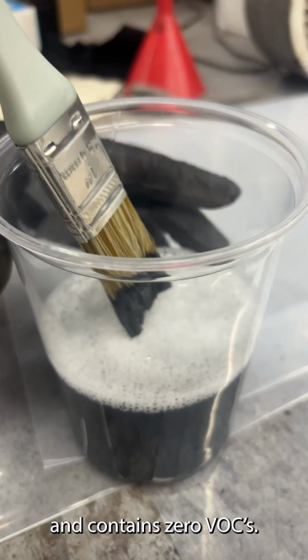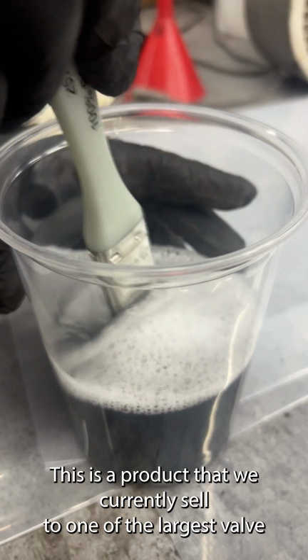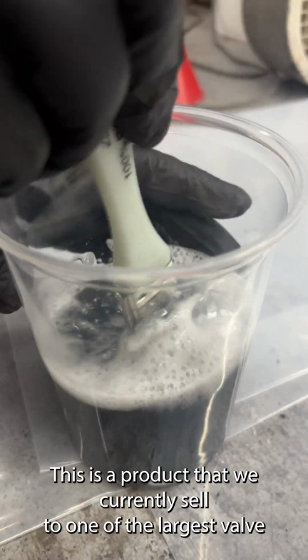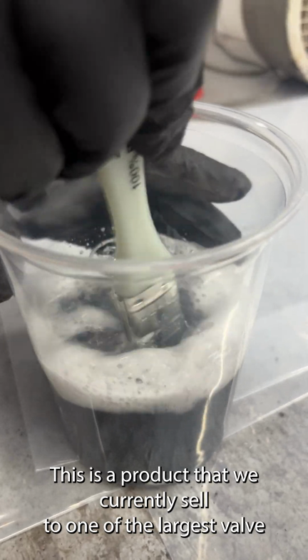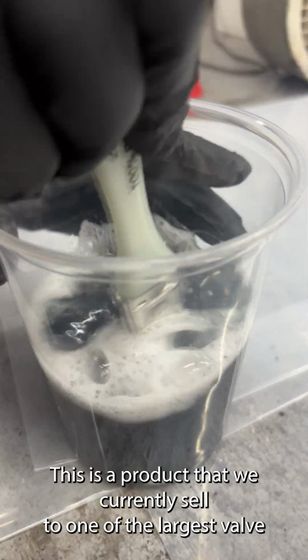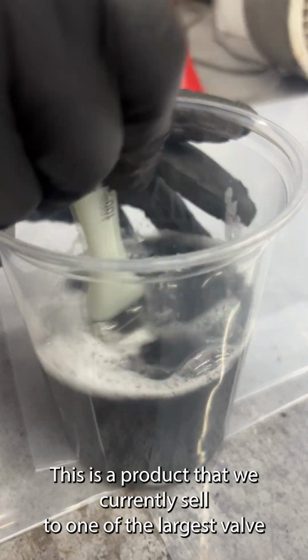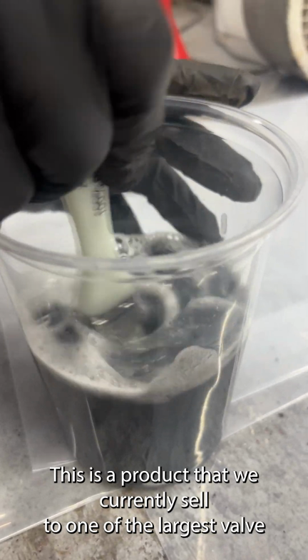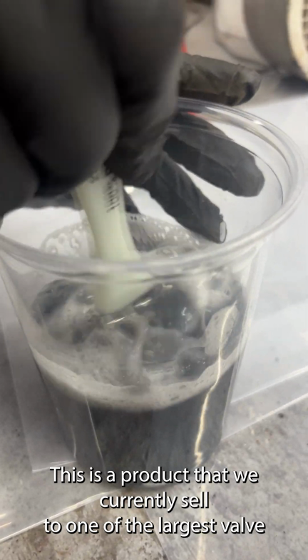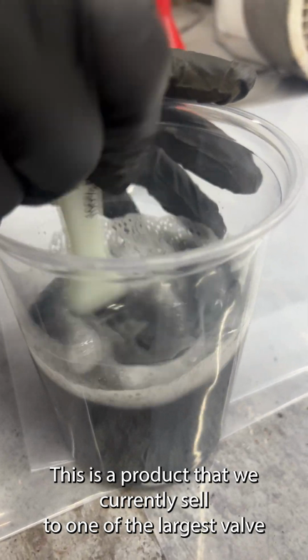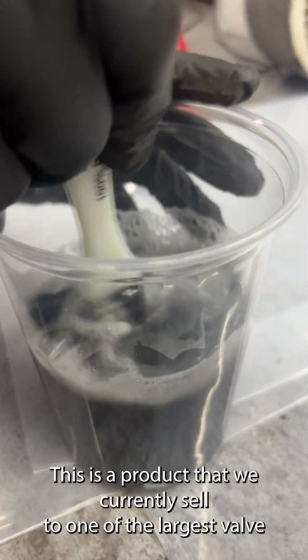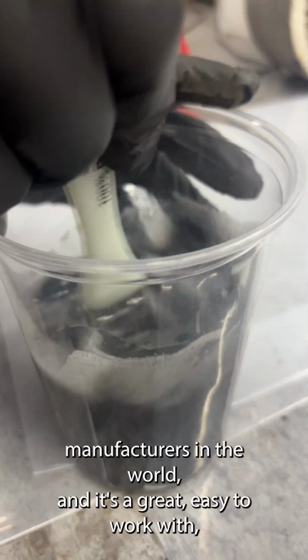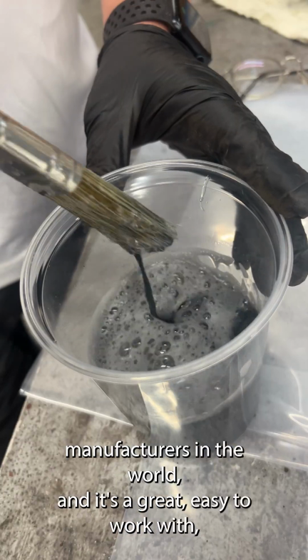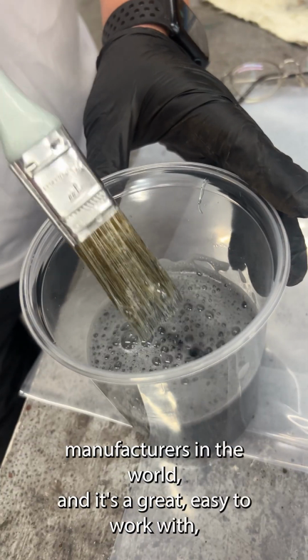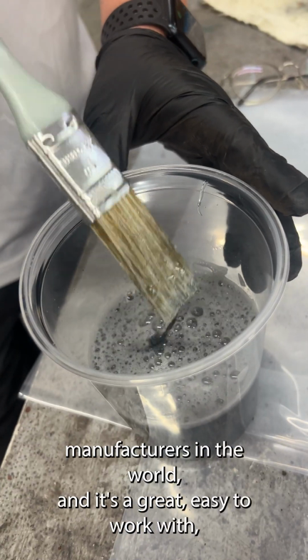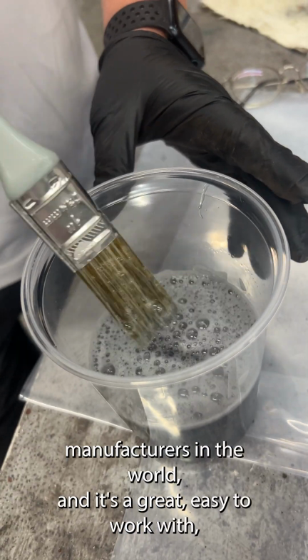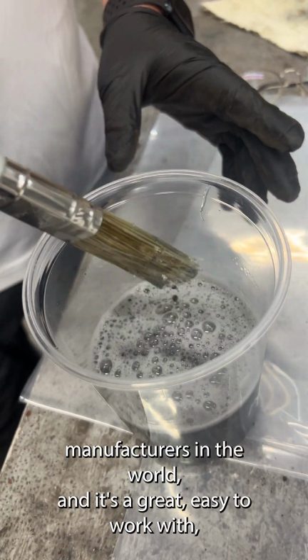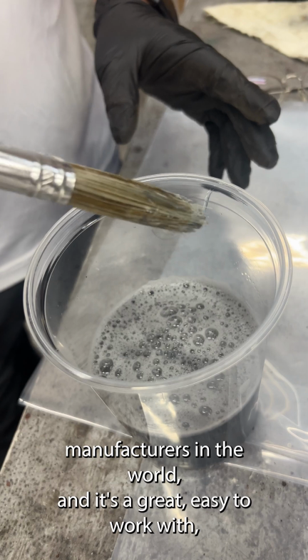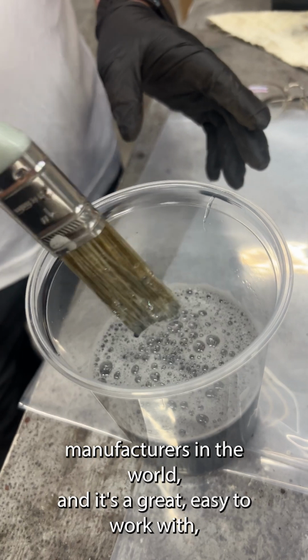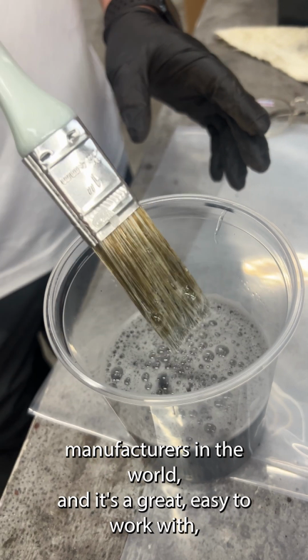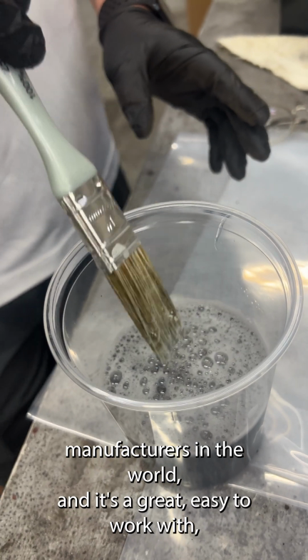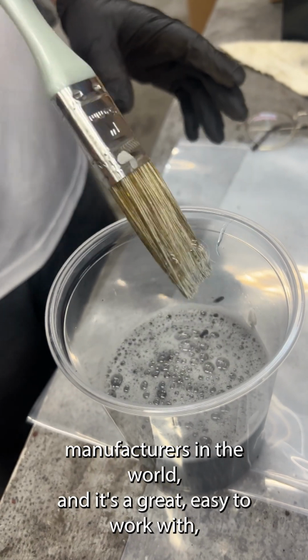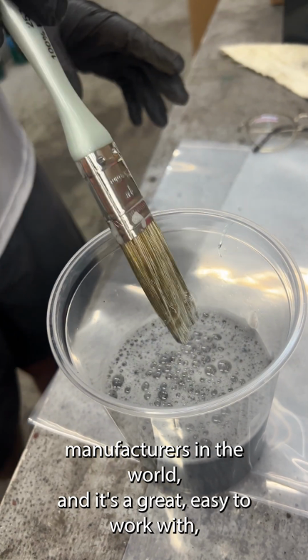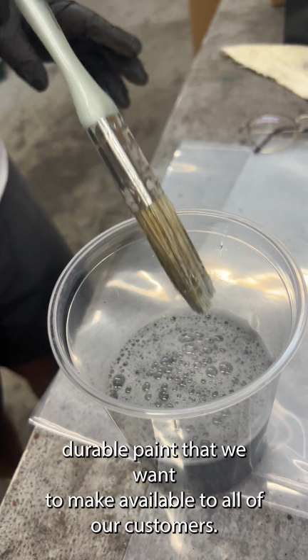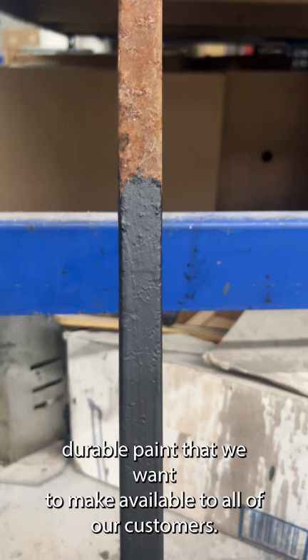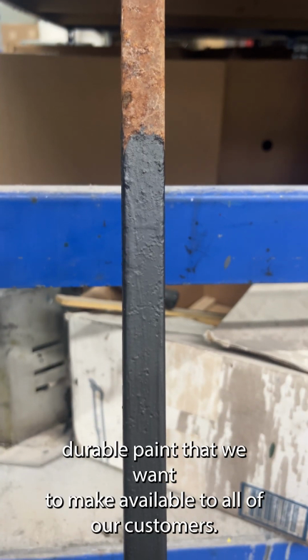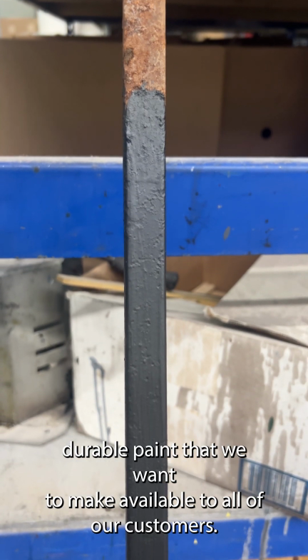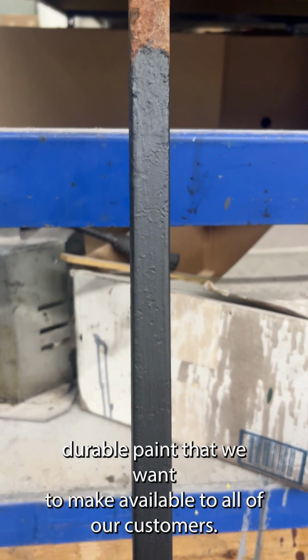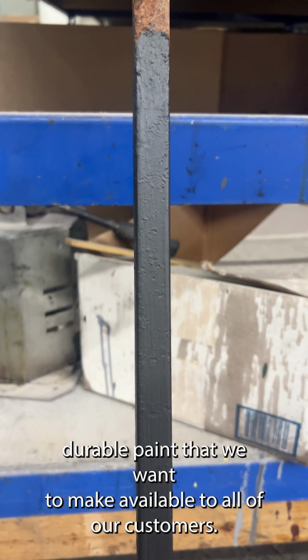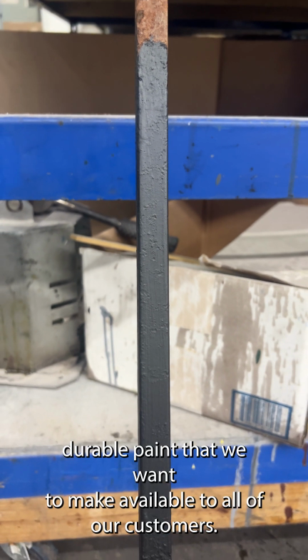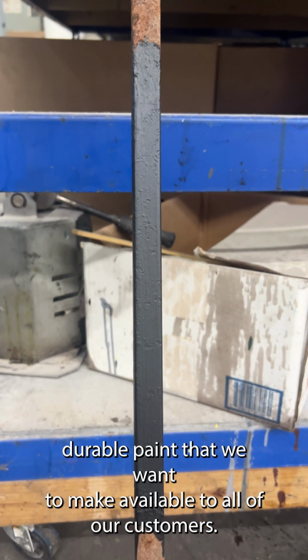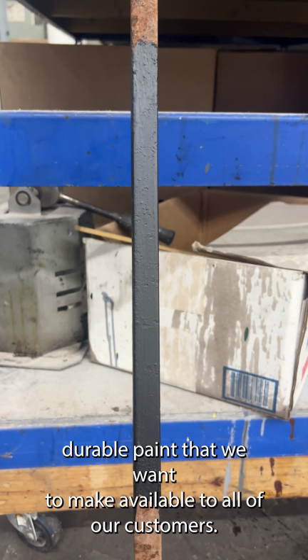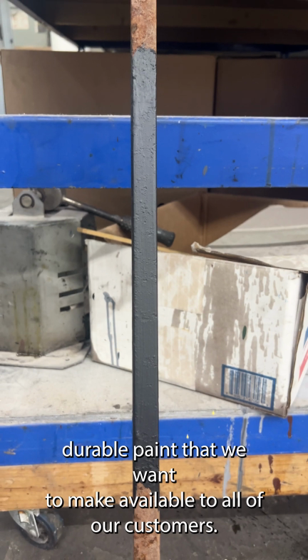This is a product that we currently sell to one of the largest valve manufacturers in the world, and it's a great, easy-to-work-with durable paint that we want to make available to all of our customers.